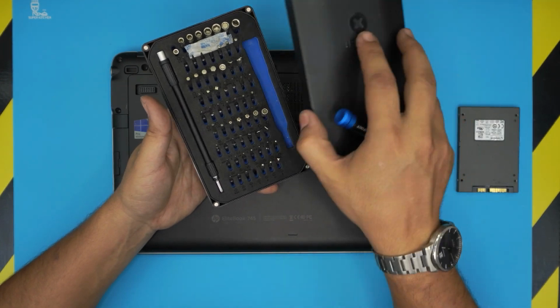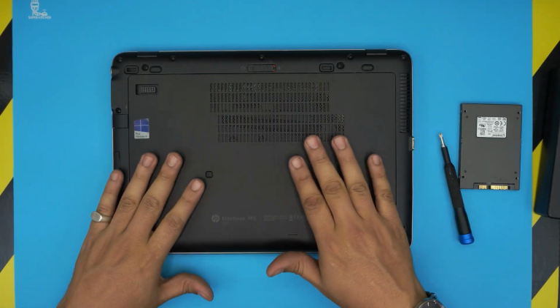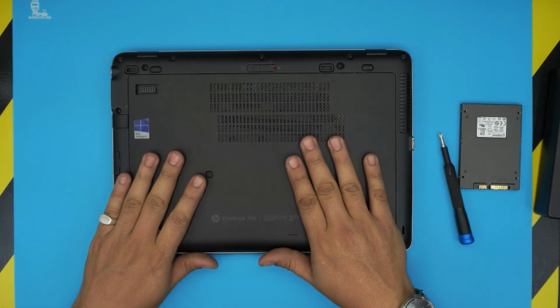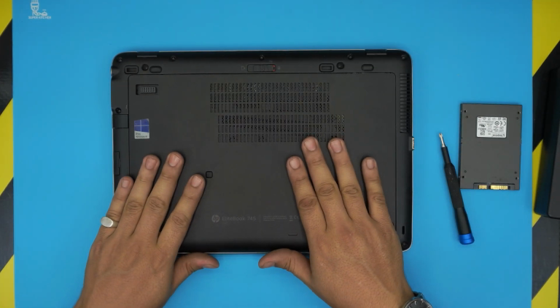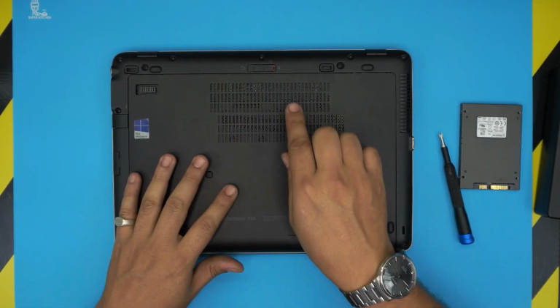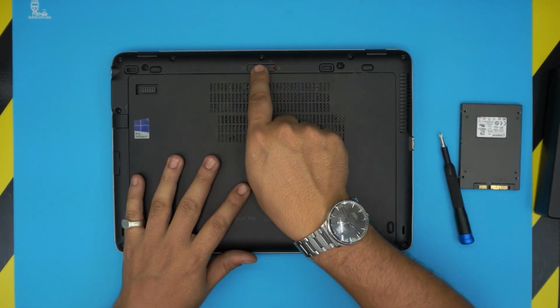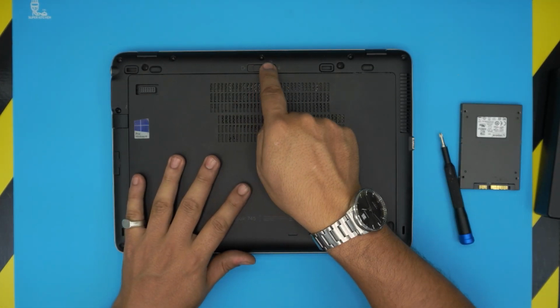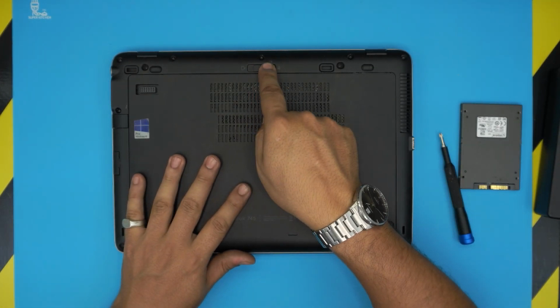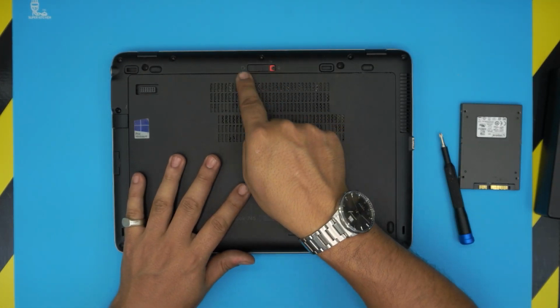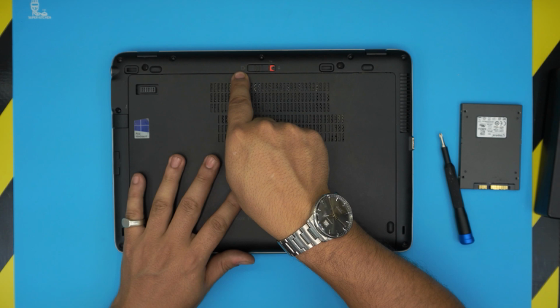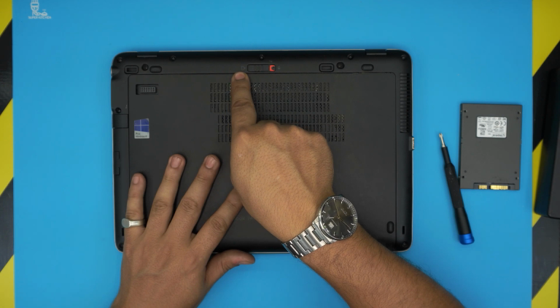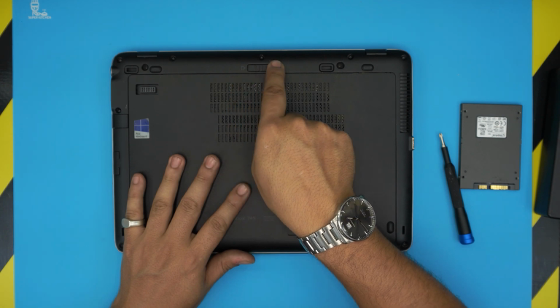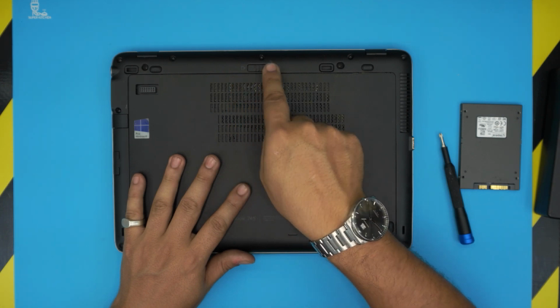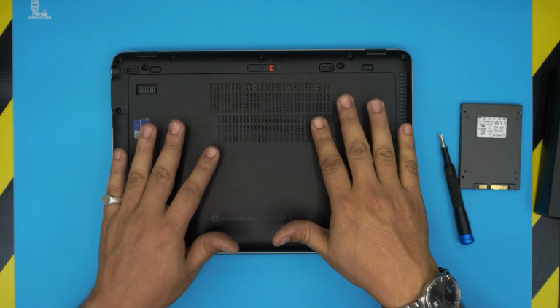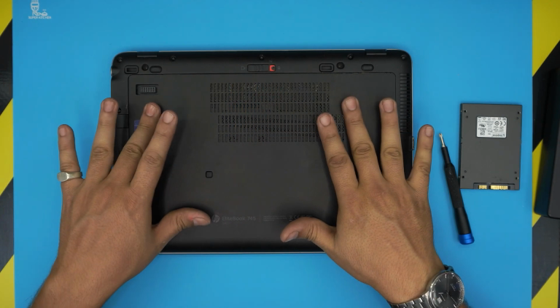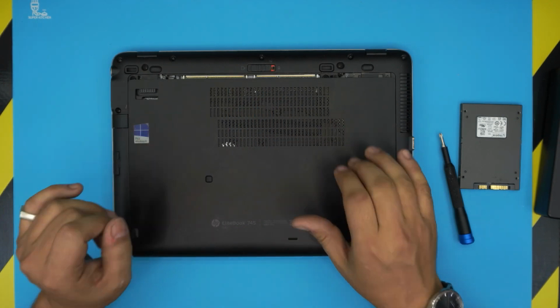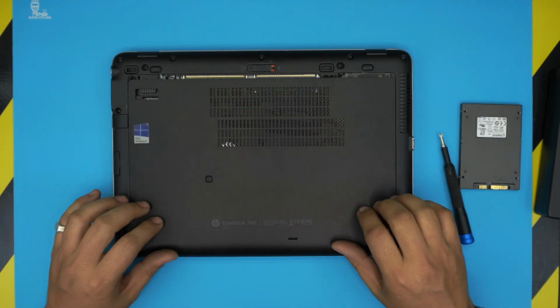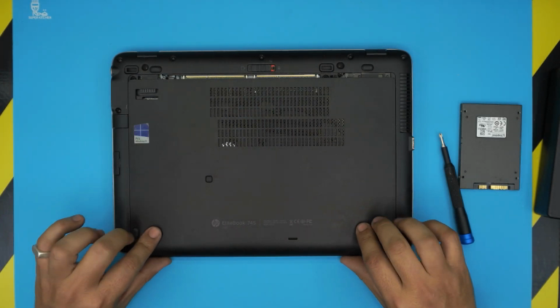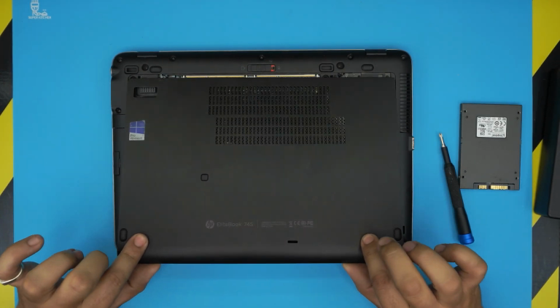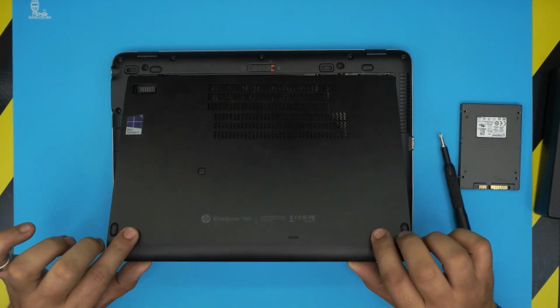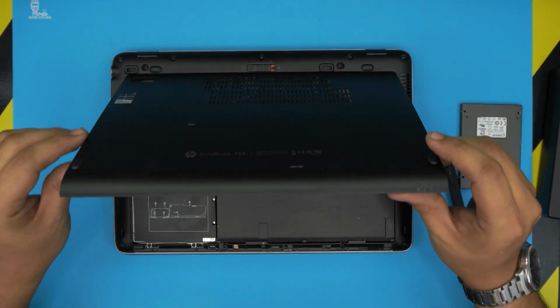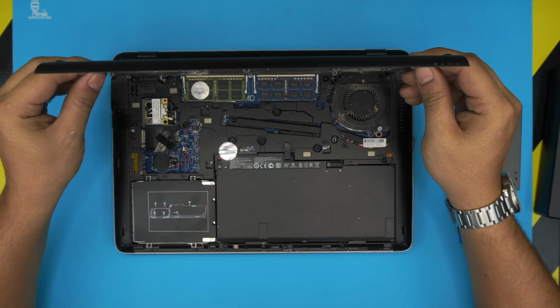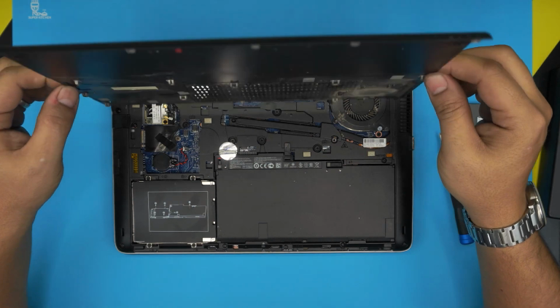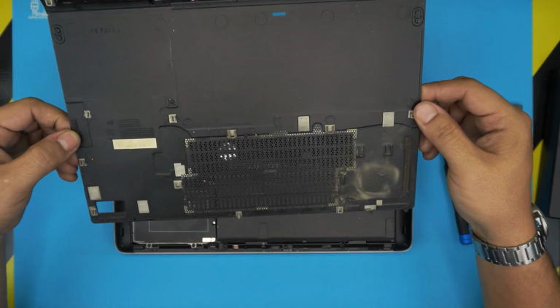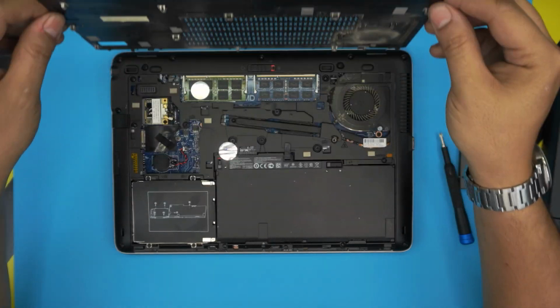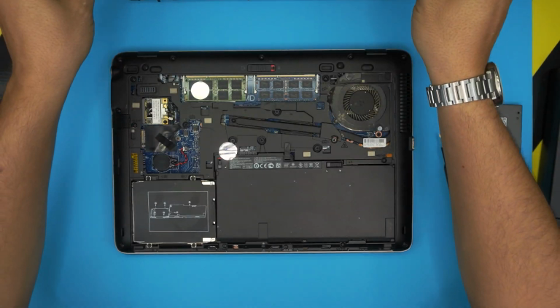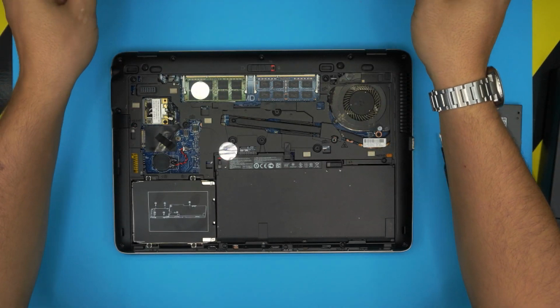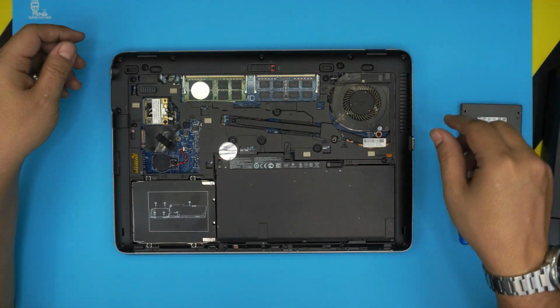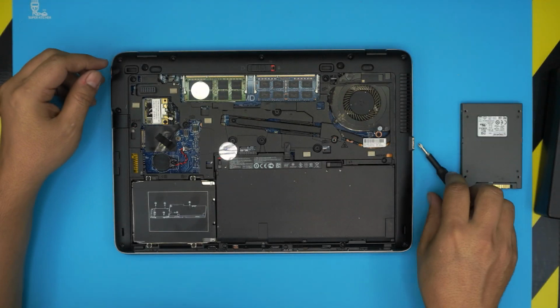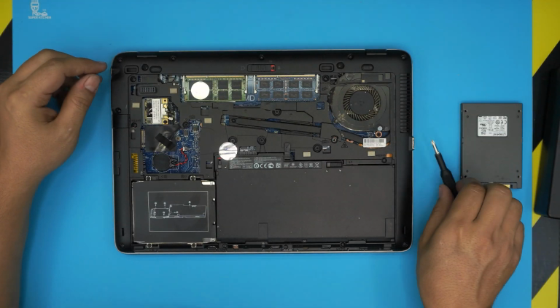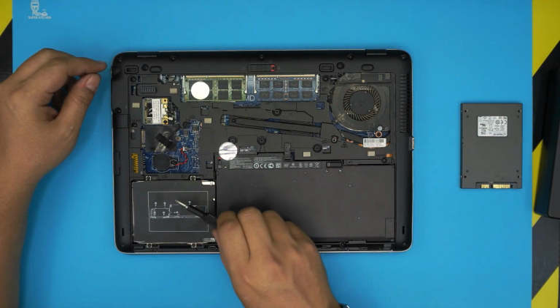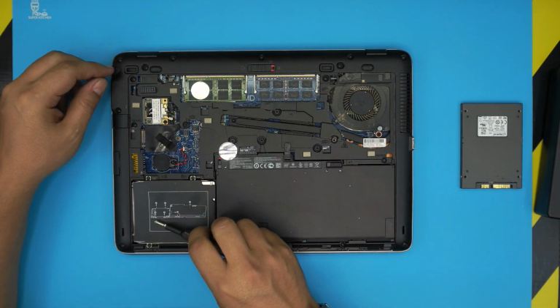To remove the bottom cover, simply pull the trigger toward this position, then slide it toward the front. Grab it from the bottom and bring it up. The hard drive is right there.